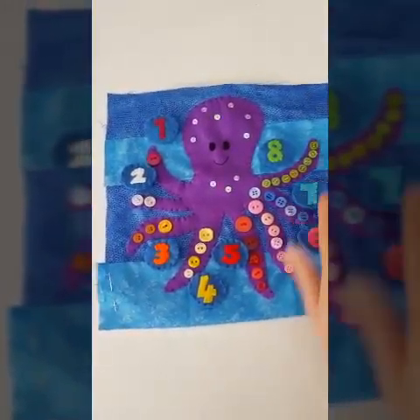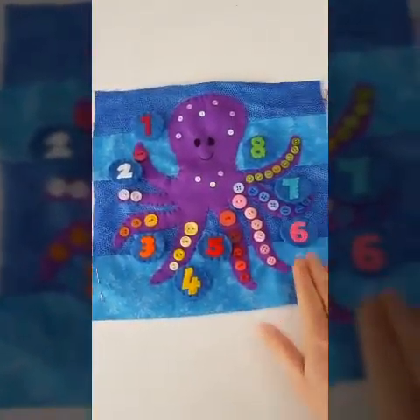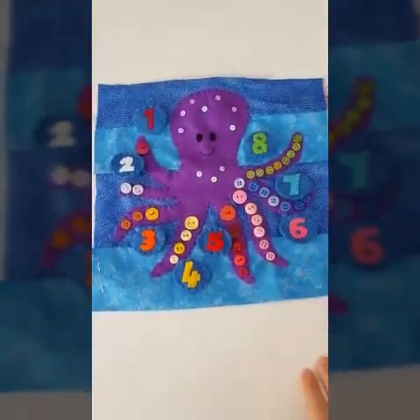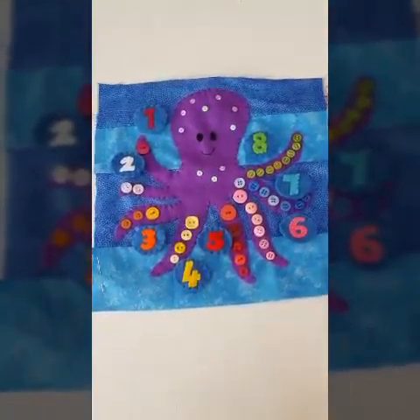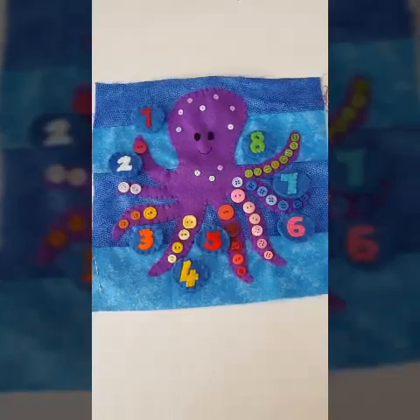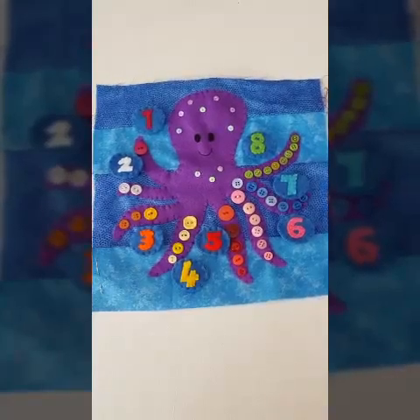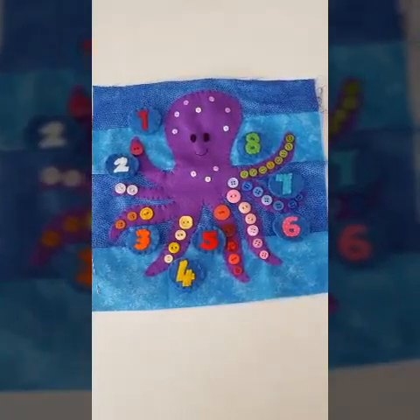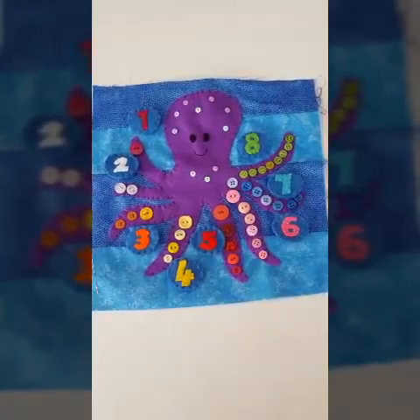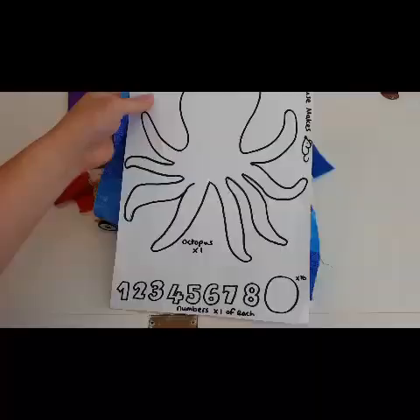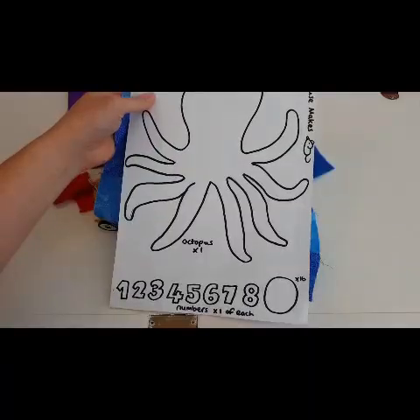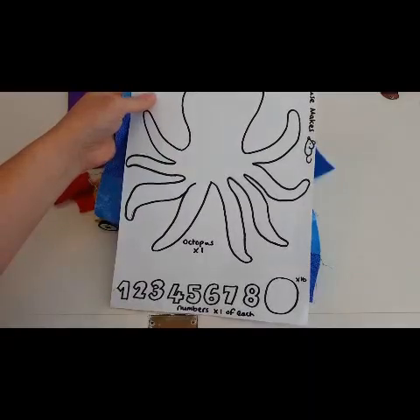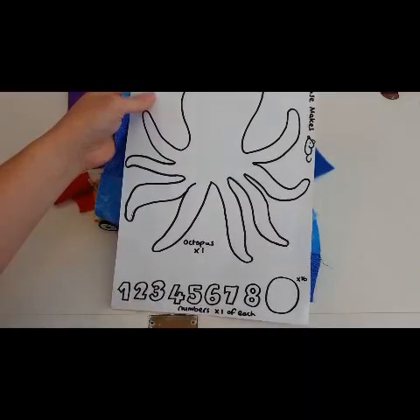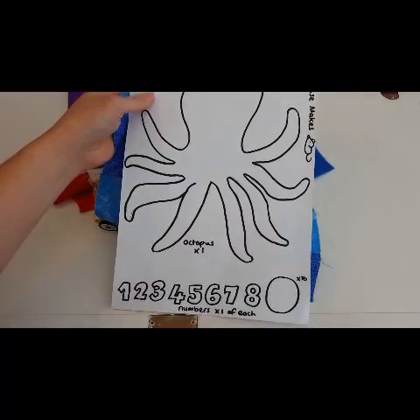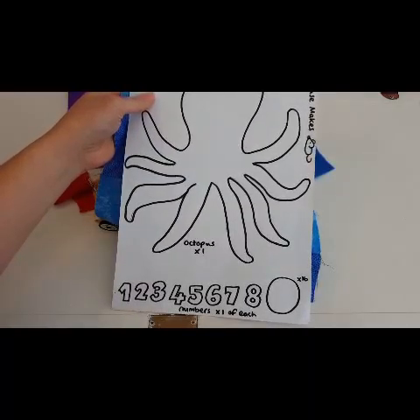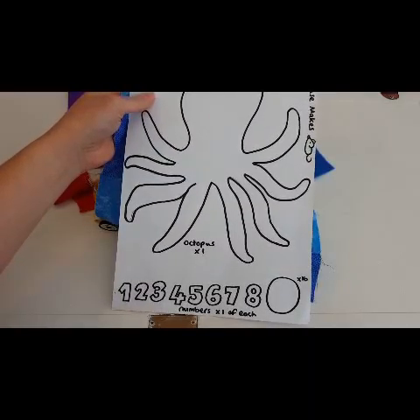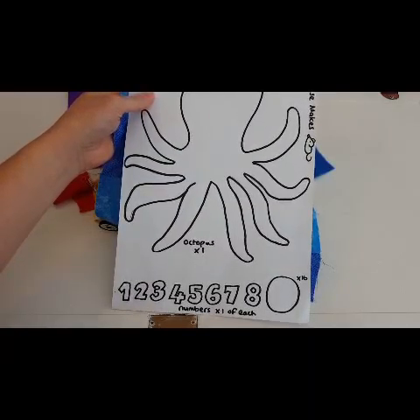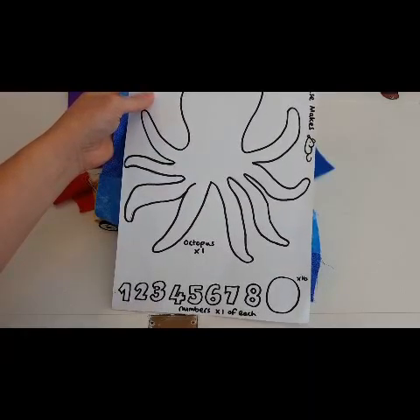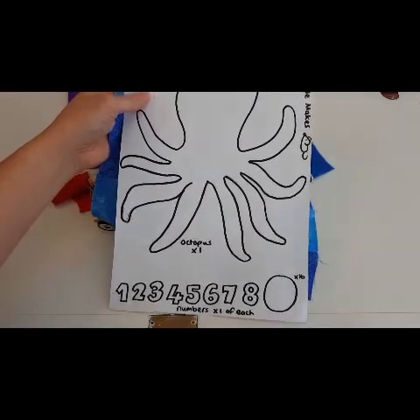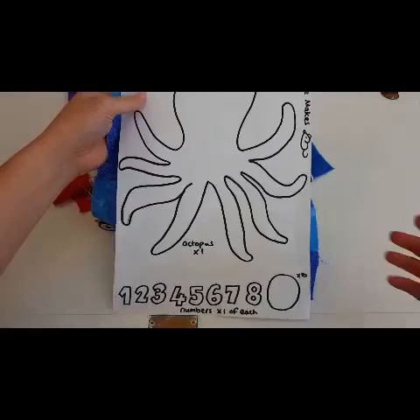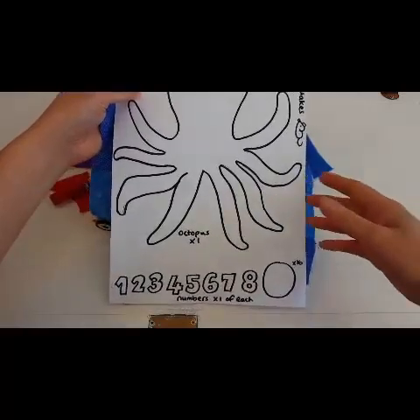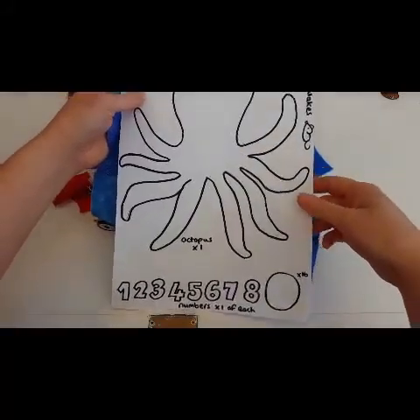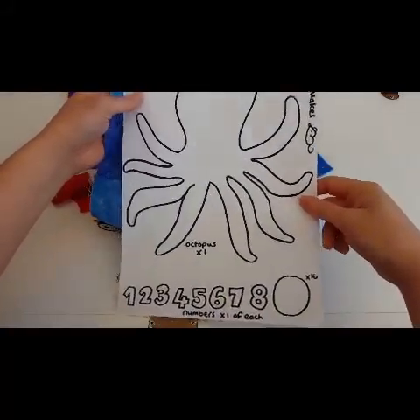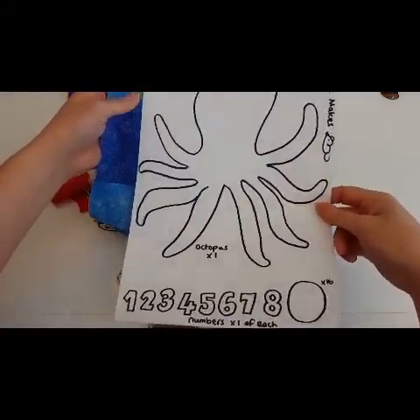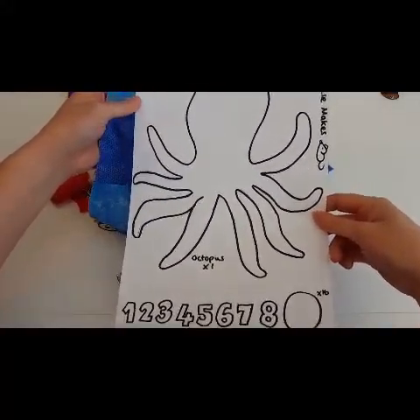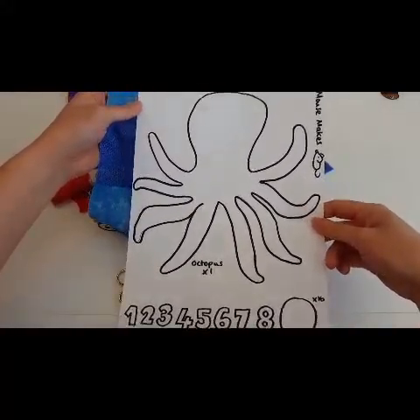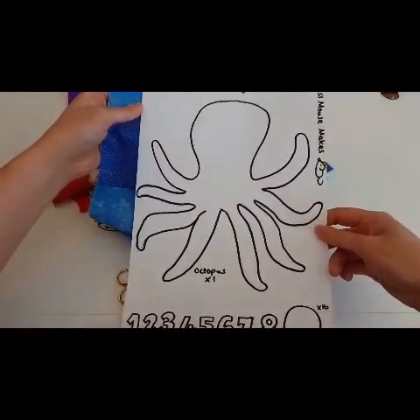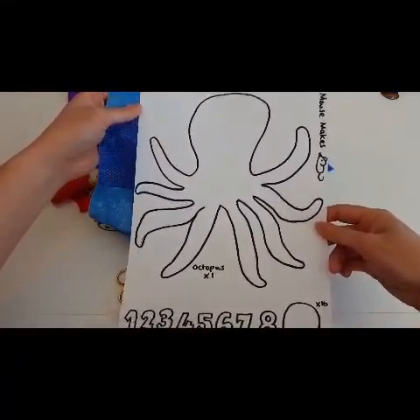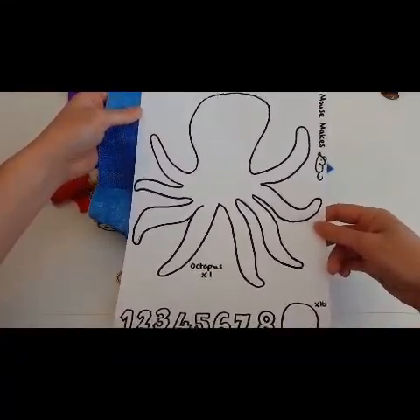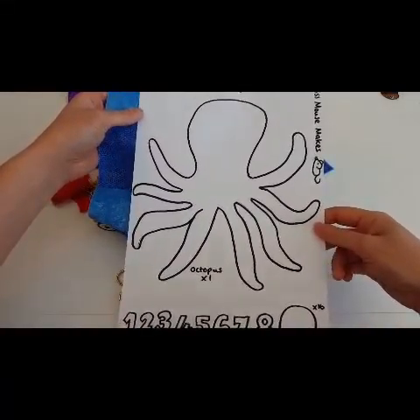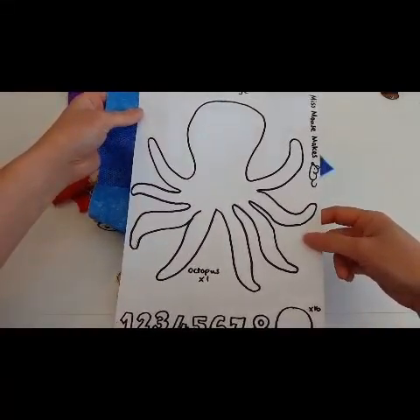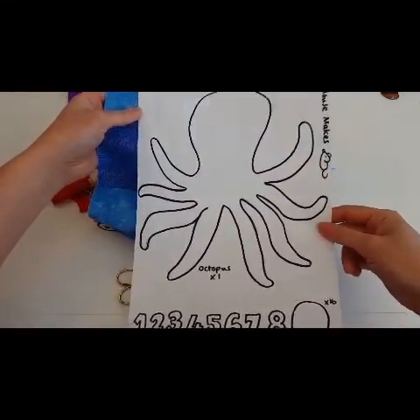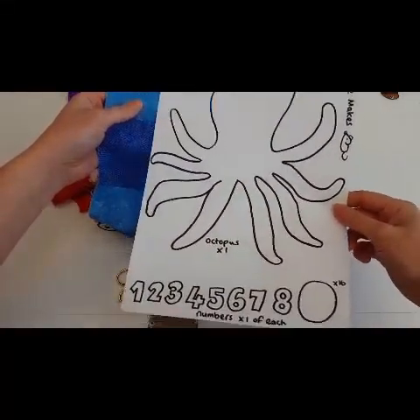Let's cut out our pieces and I will show you how to assemble this. To make your octopus quiet book page you will need to download the template which is on my blog and the link is in the description below.